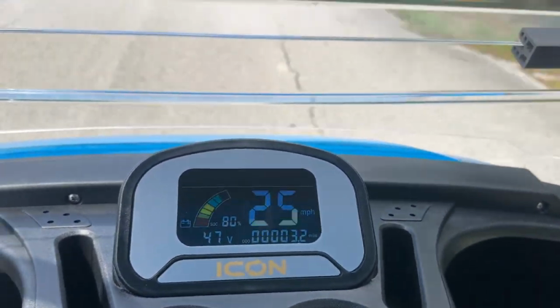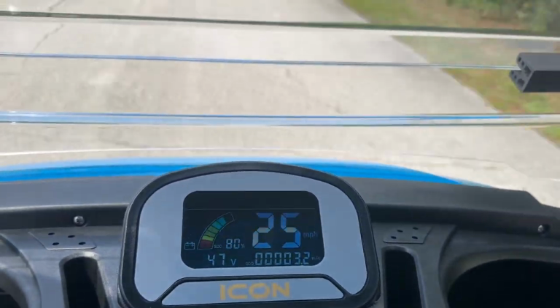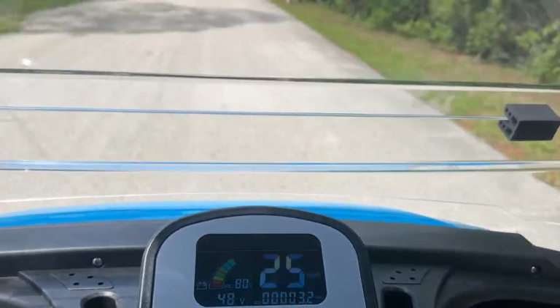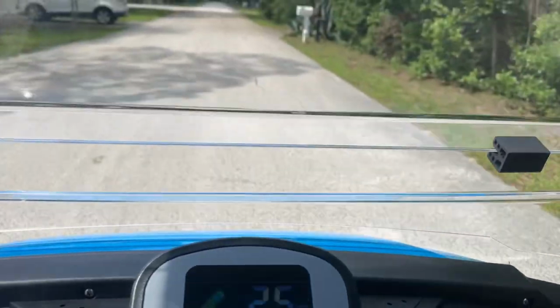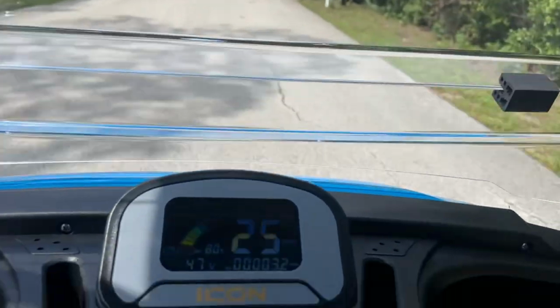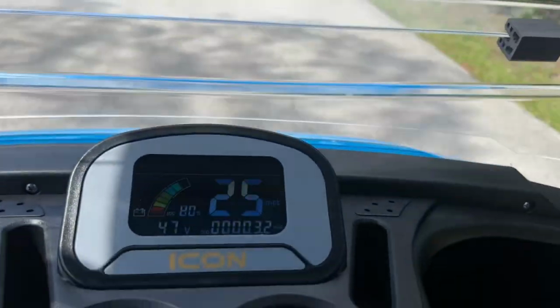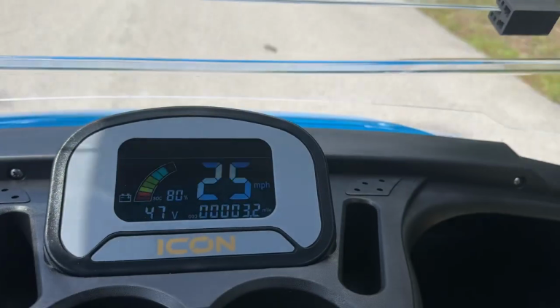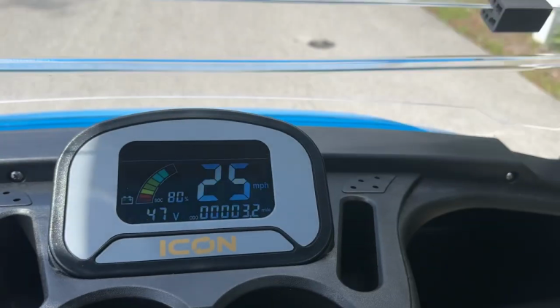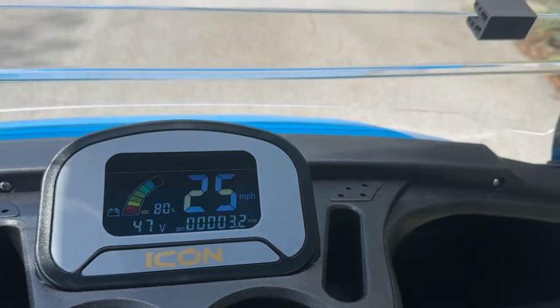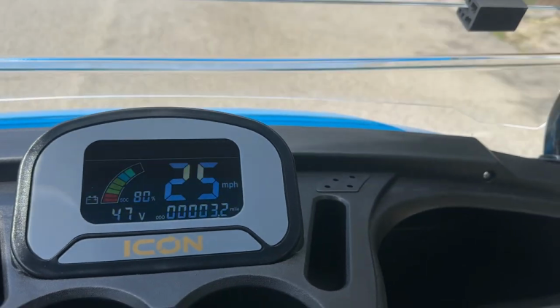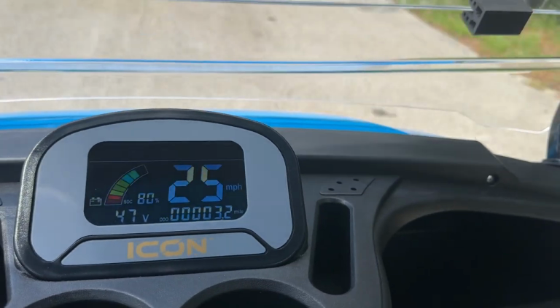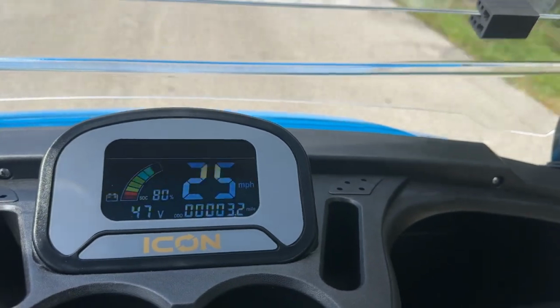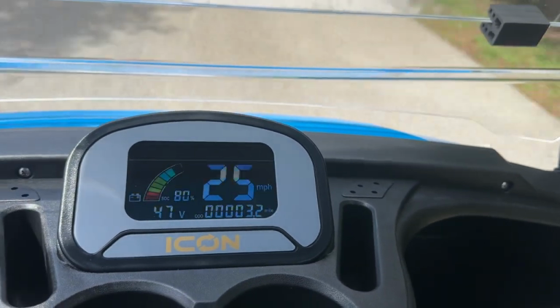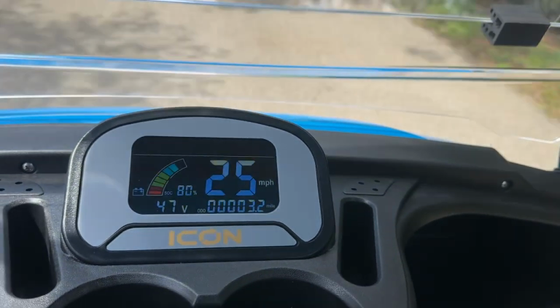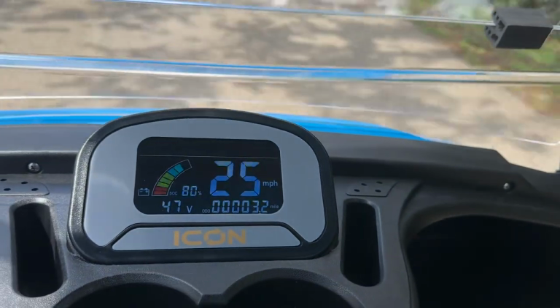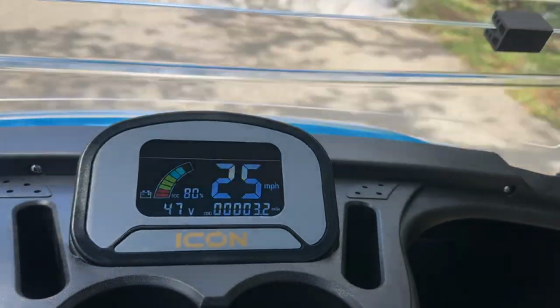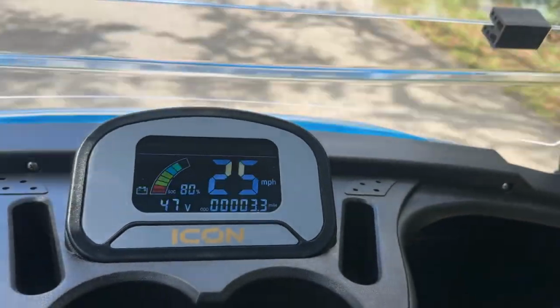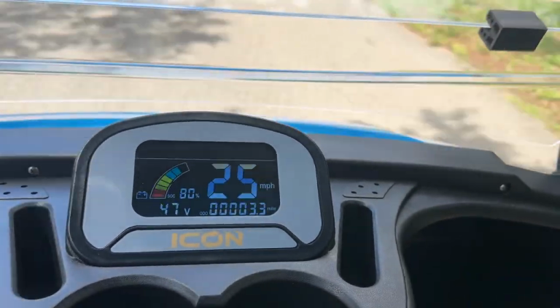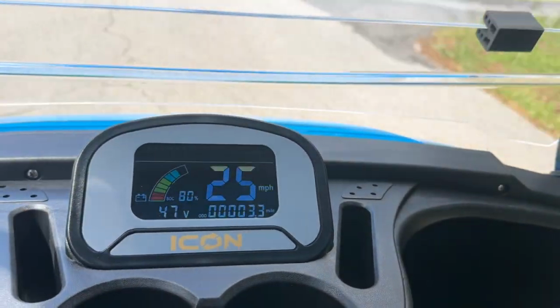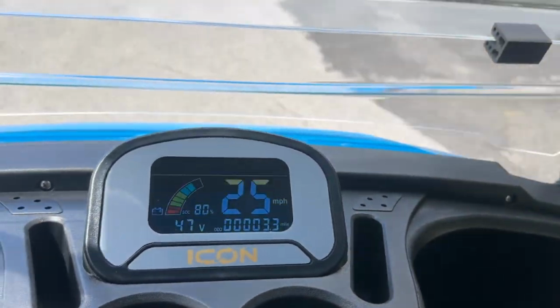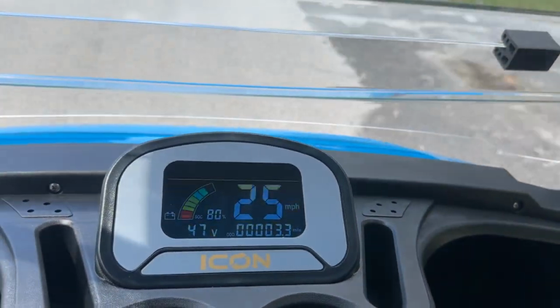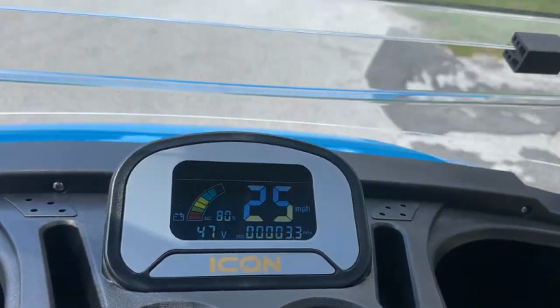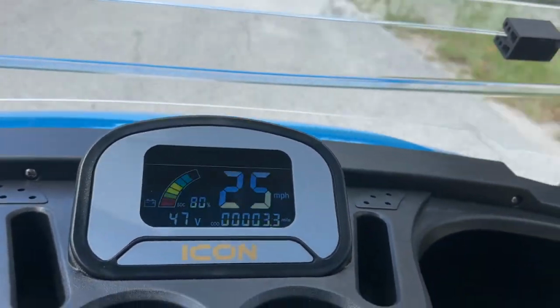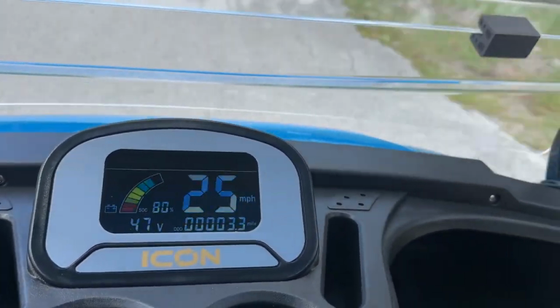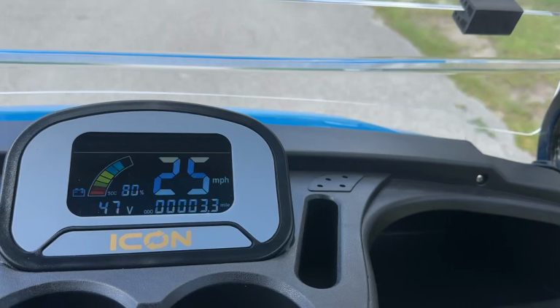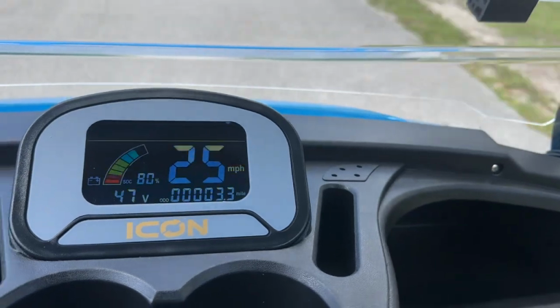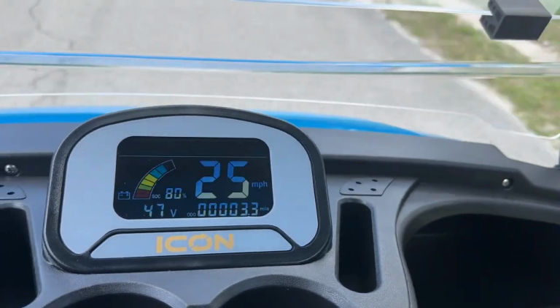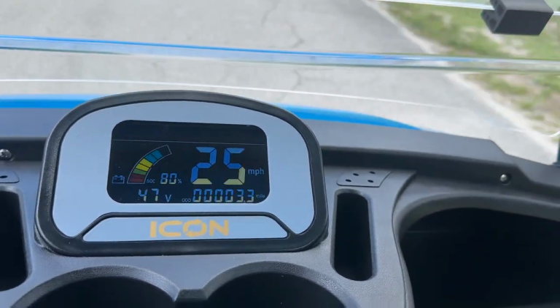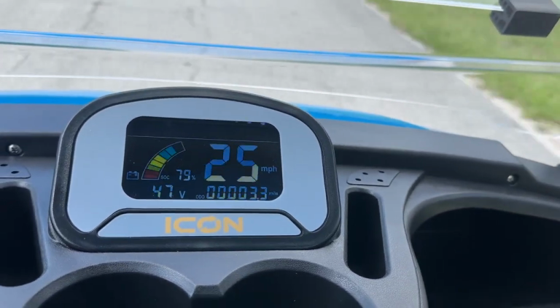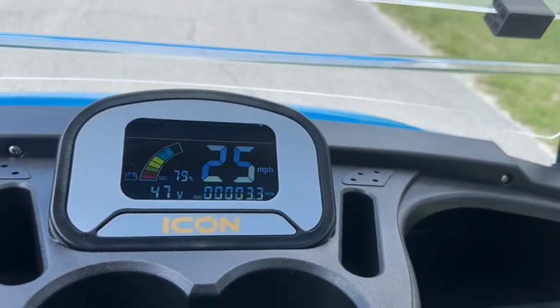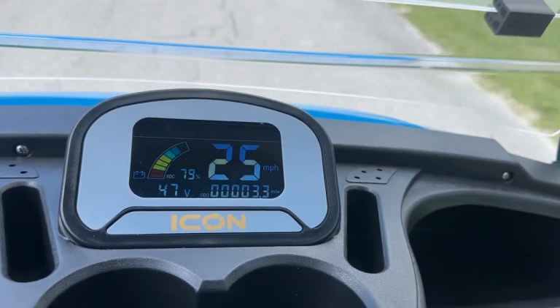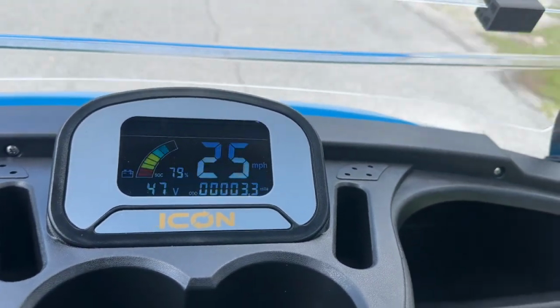We got a straightaway here. It tops out at 25 miles an hour from the factory. If you're on an incline it's going to go faster, but 25 miles an hour is your top speed.